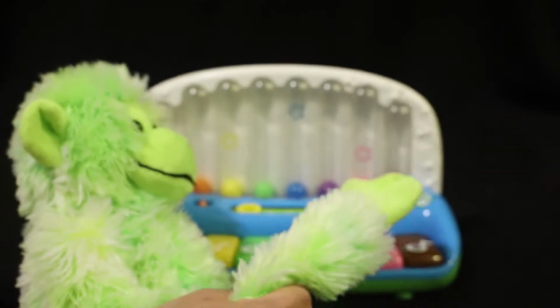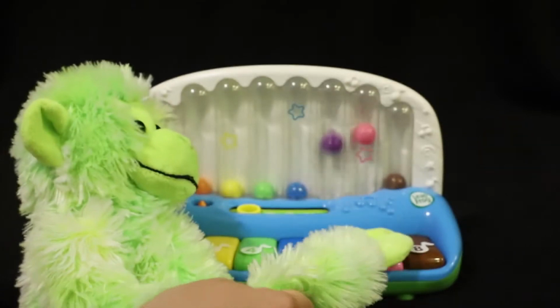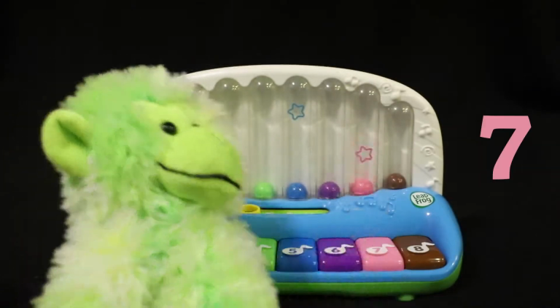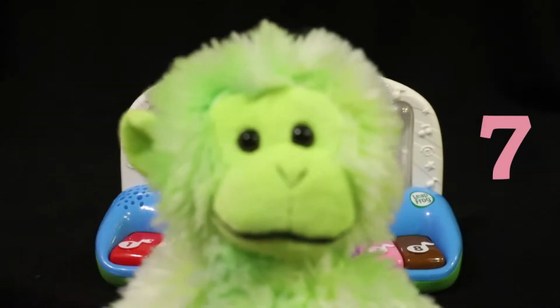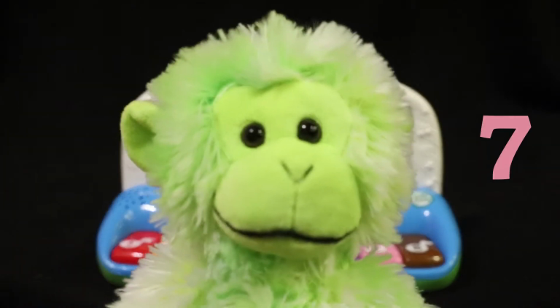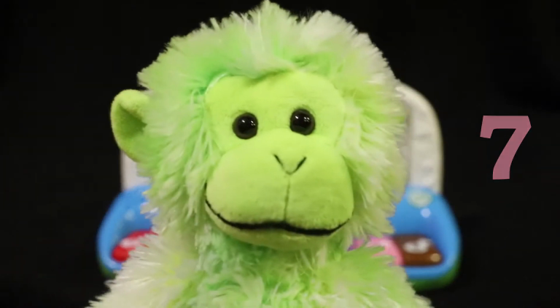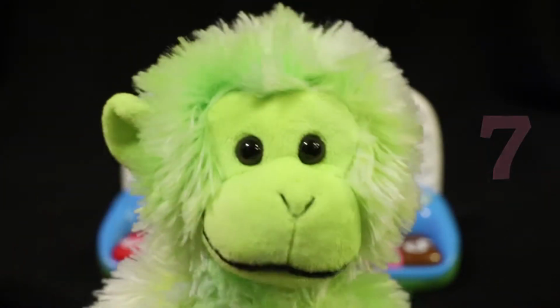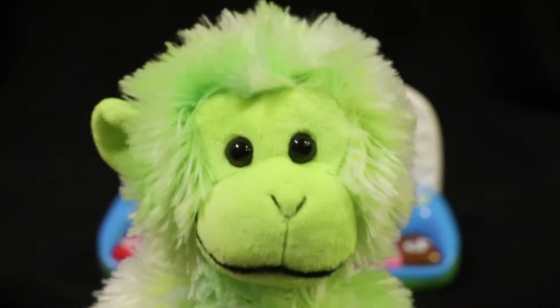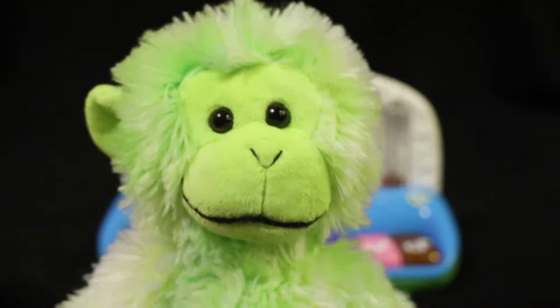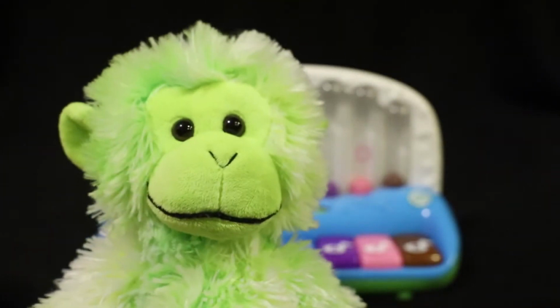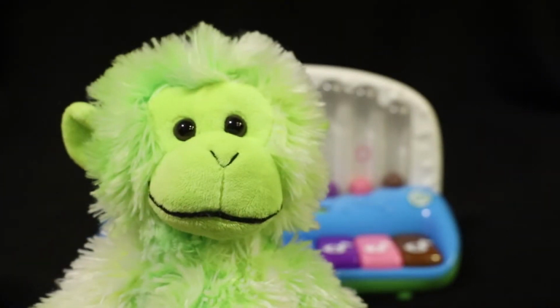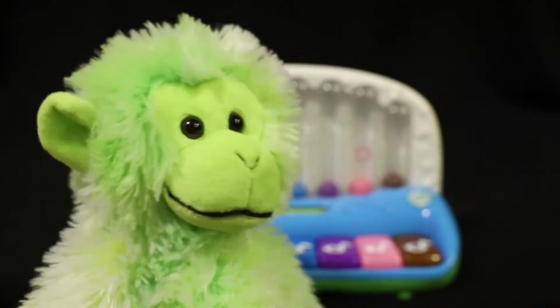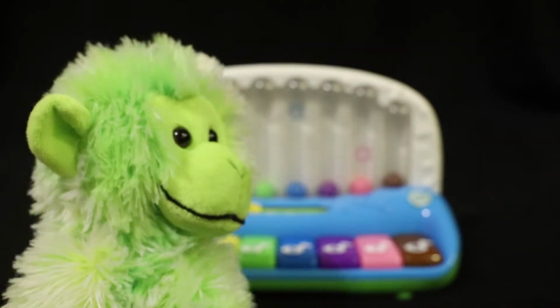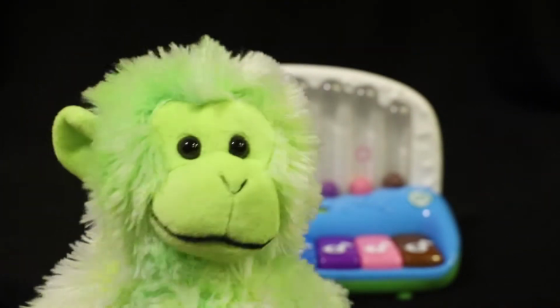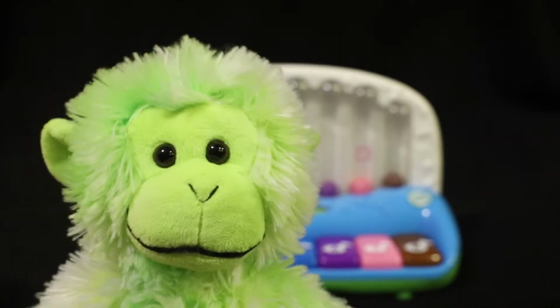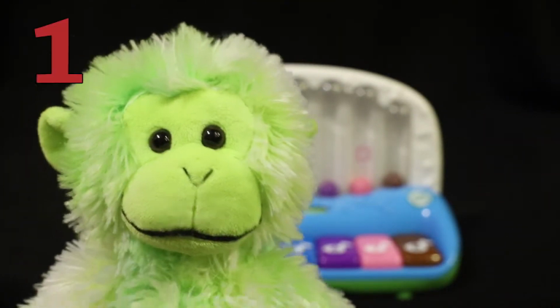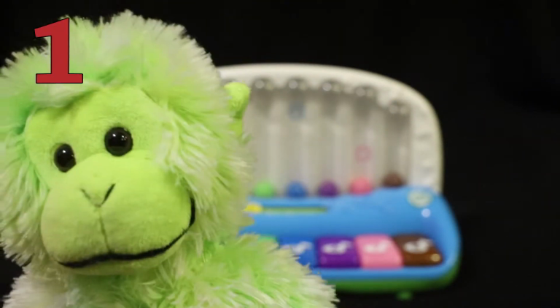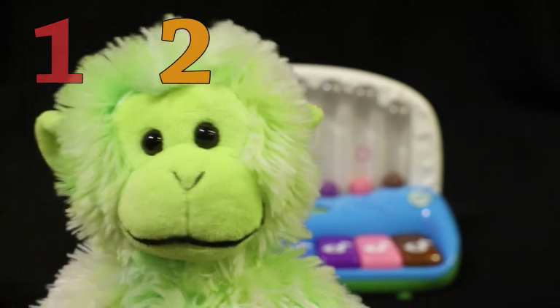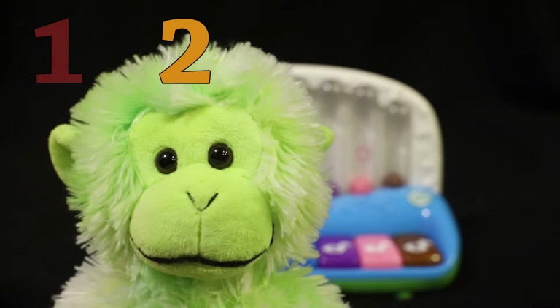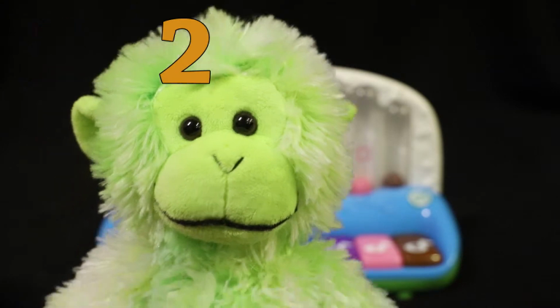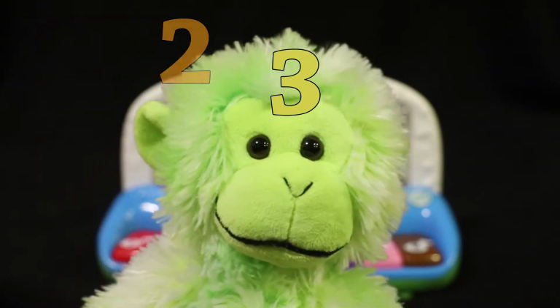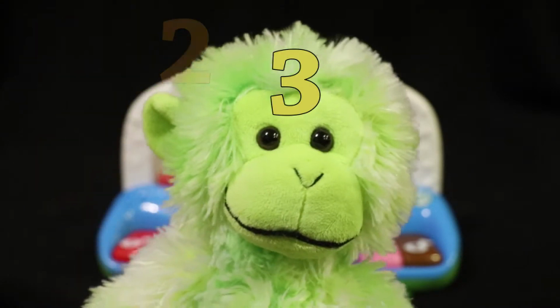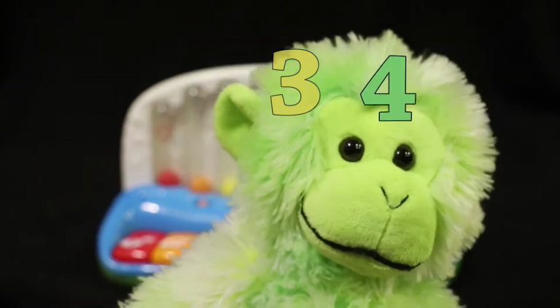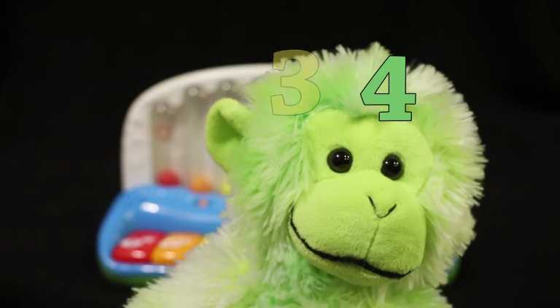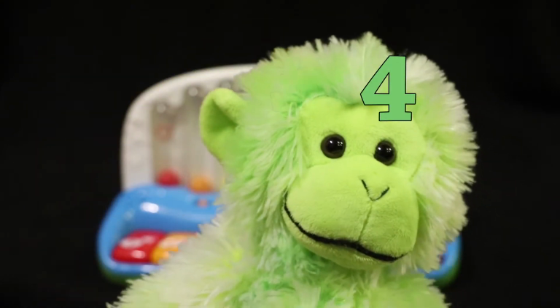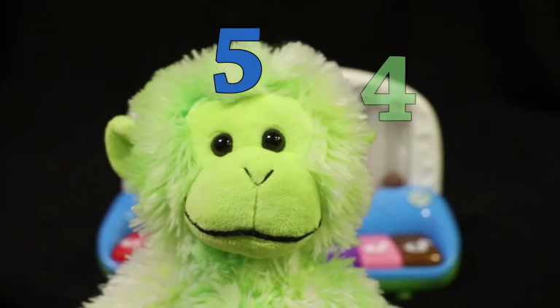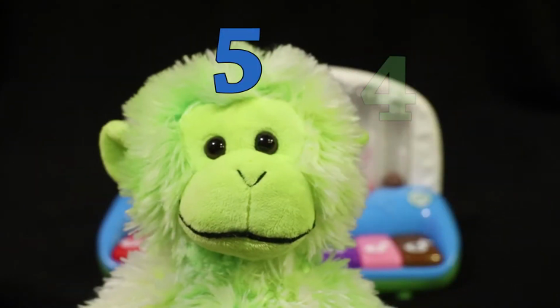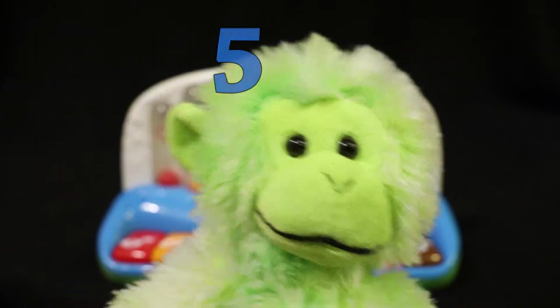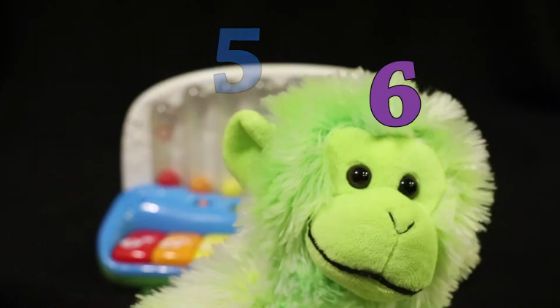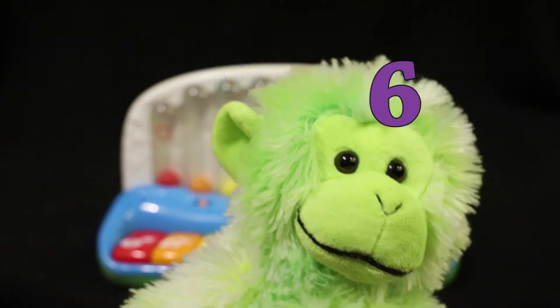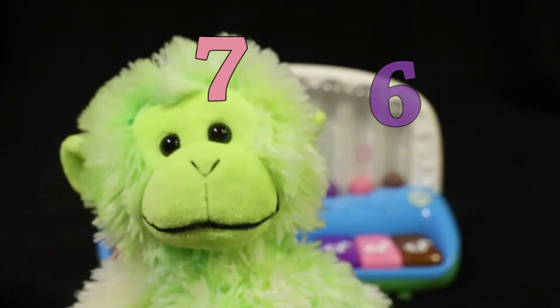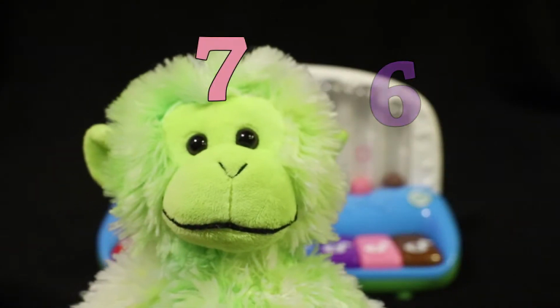Seven. Almost there. Let's count: one, two, three, four, five, six, seven.